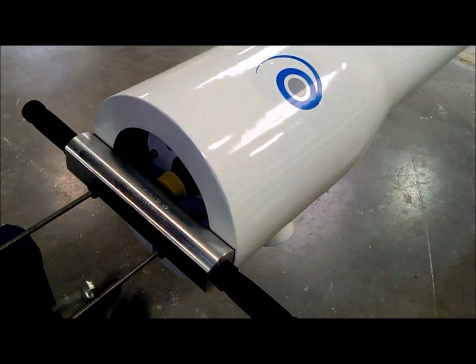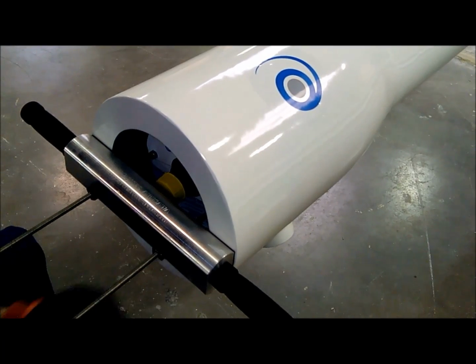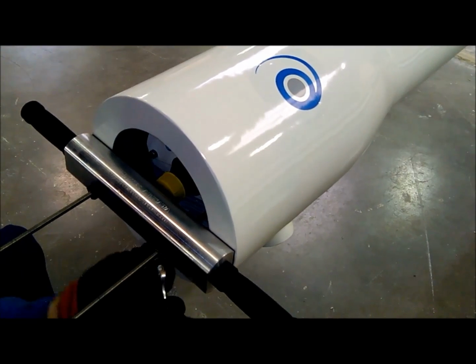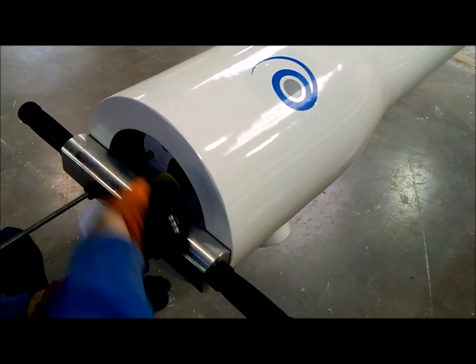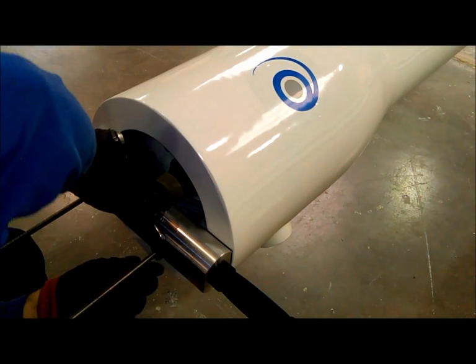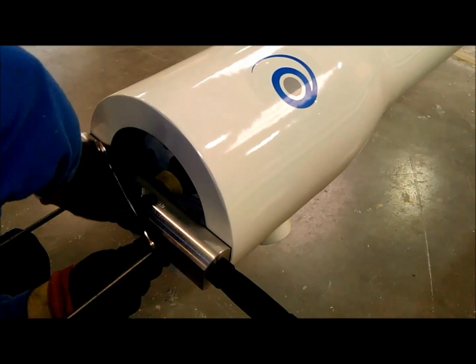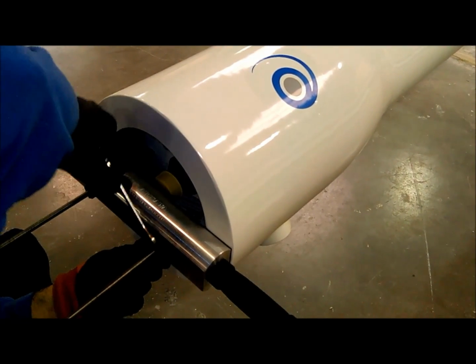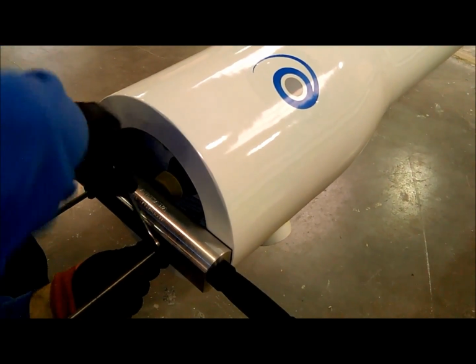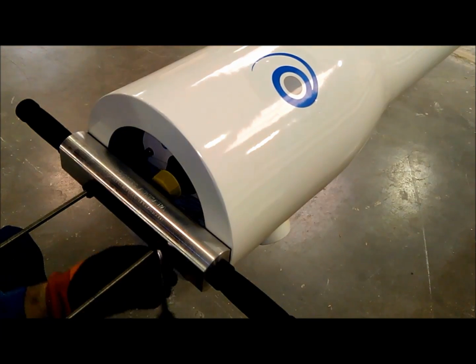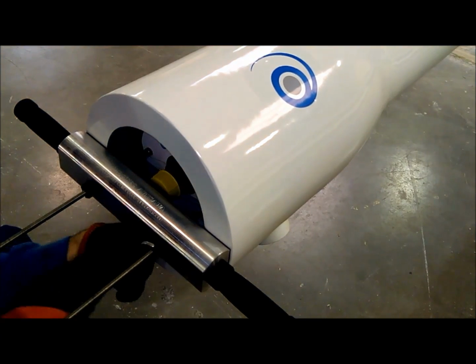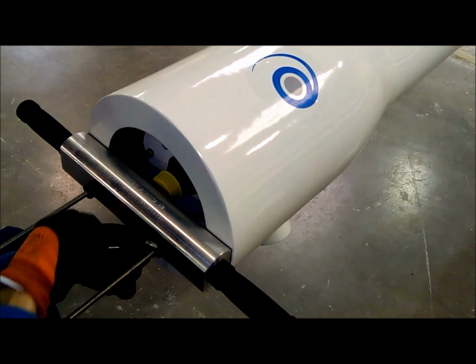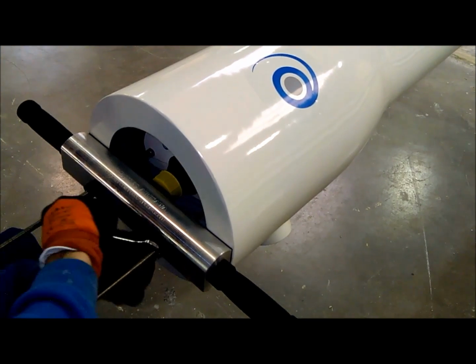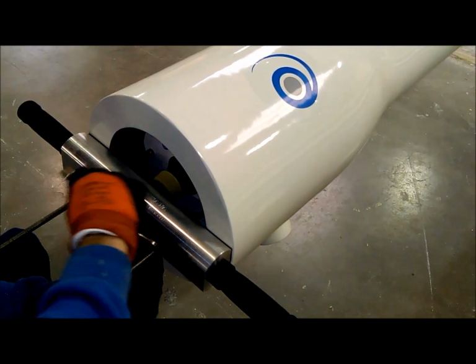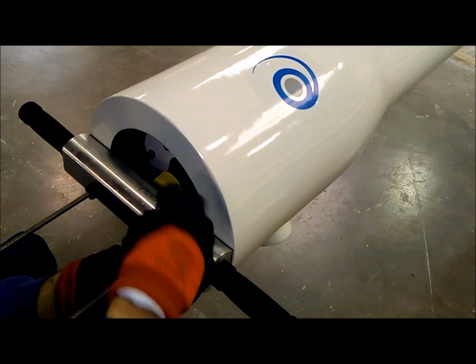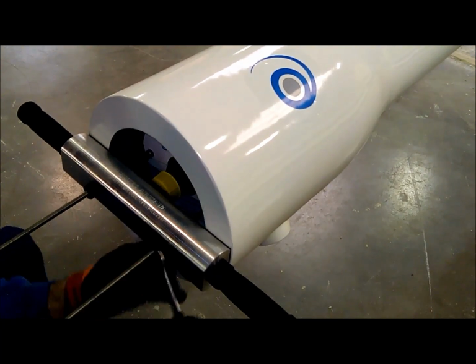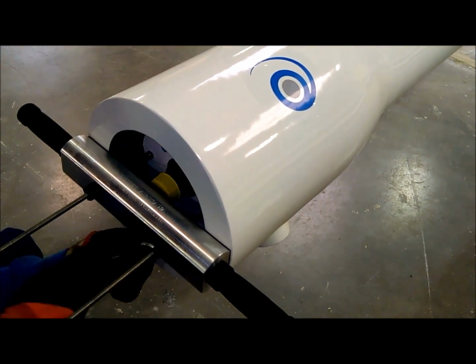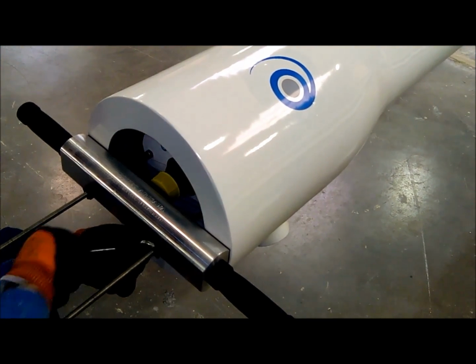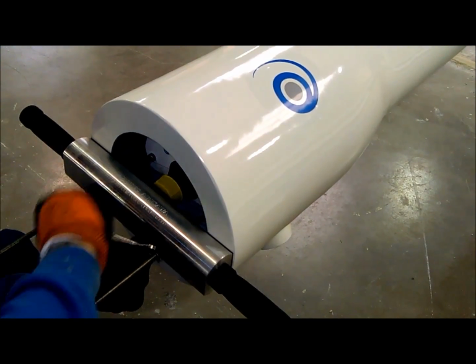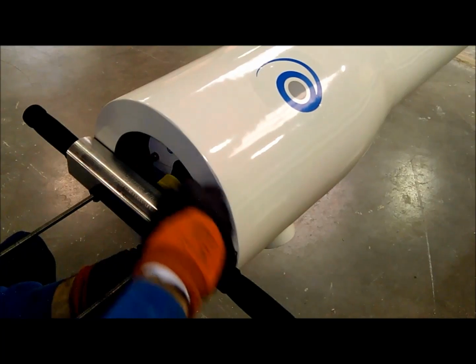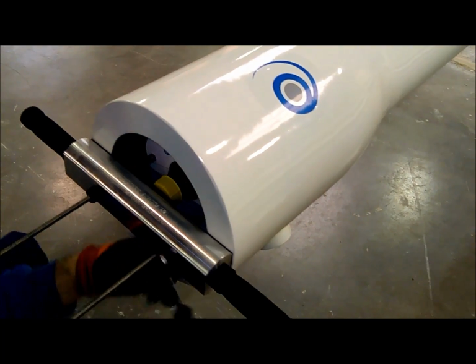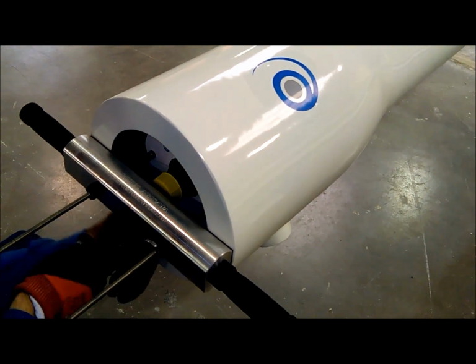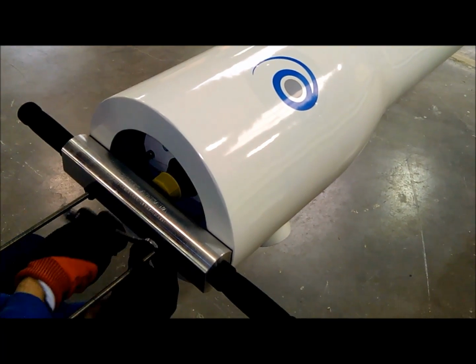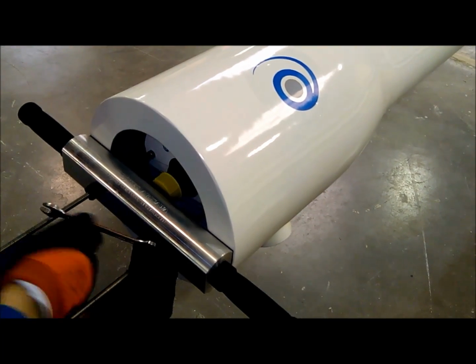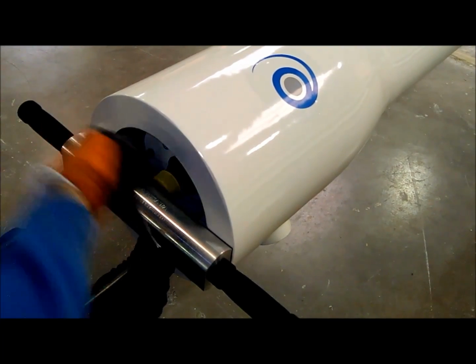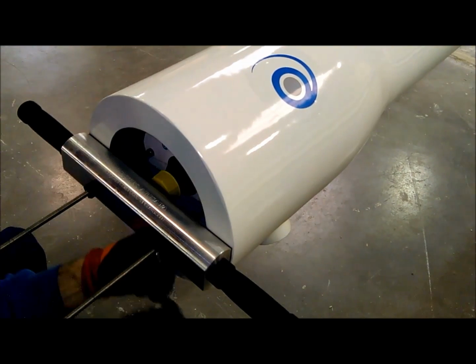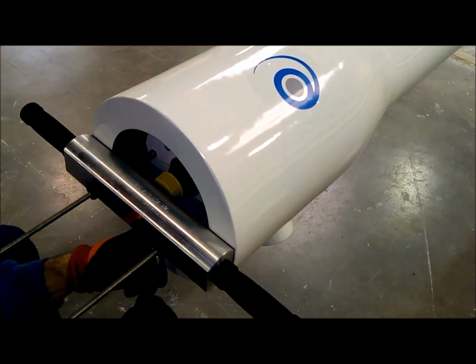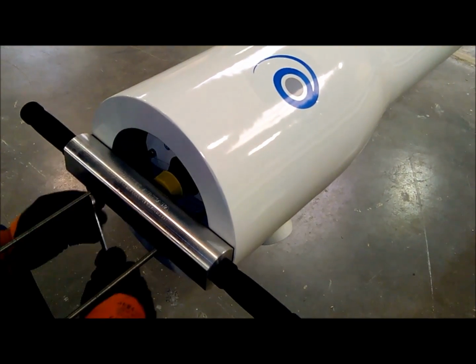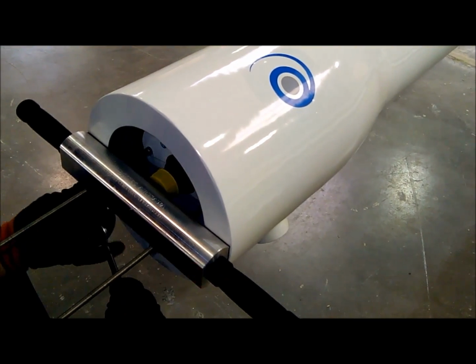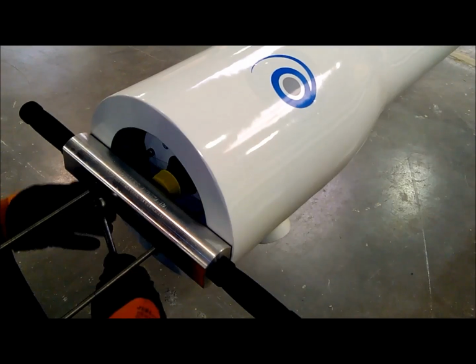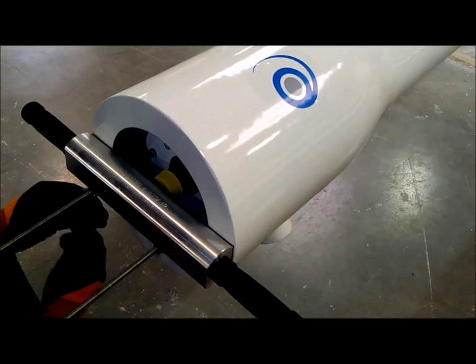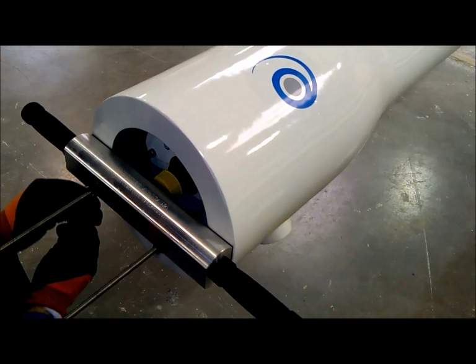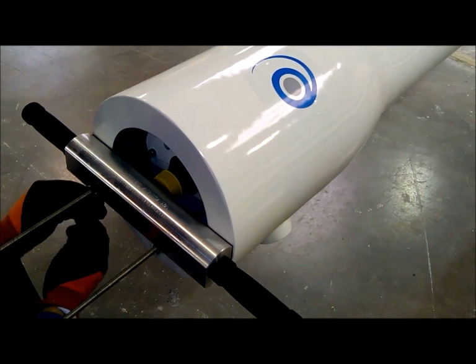Depending on the extension of the blockade, the screw will be more or less hard, but once we are able to break the existing salt deposits, we will proceed with the process up to the moment that the head will leave its position and the extraction will be automatic.